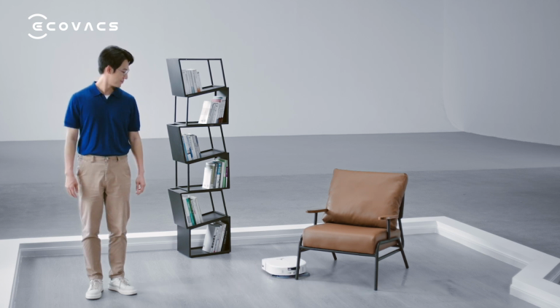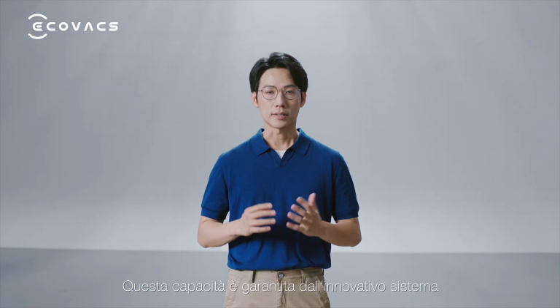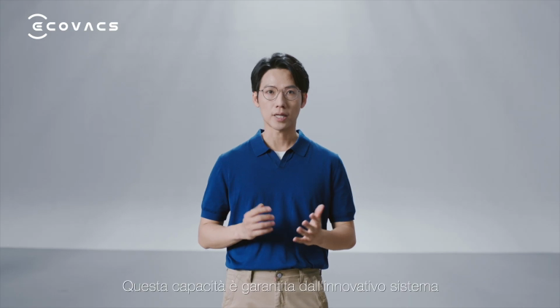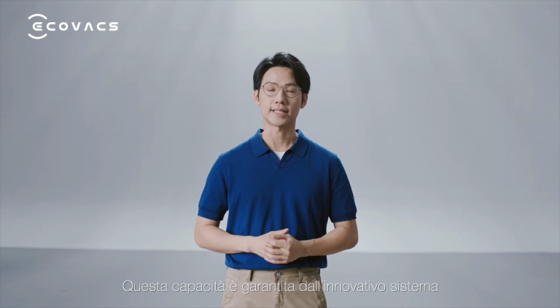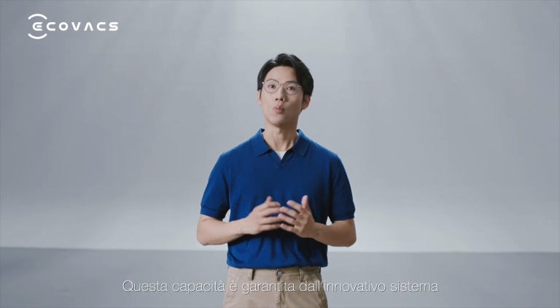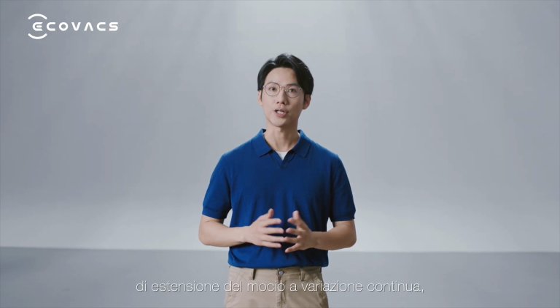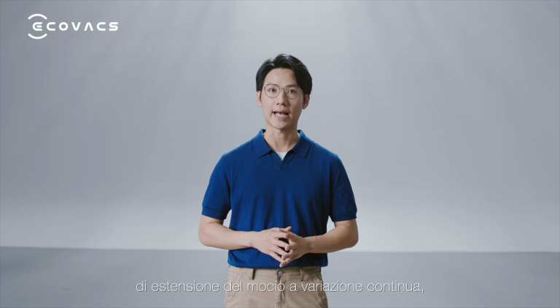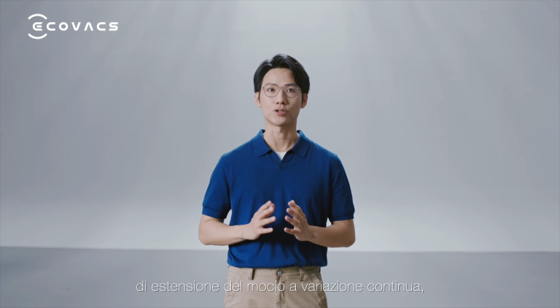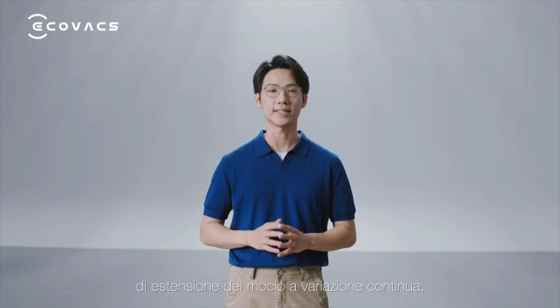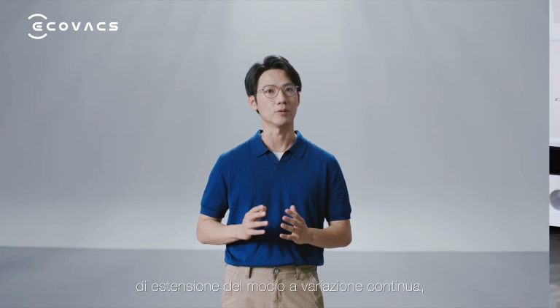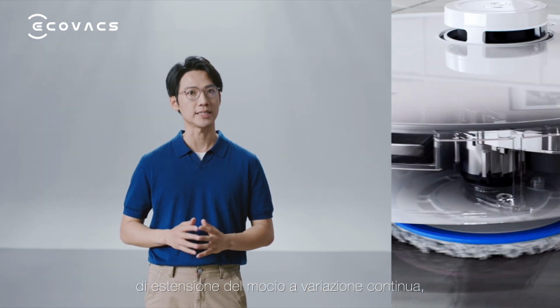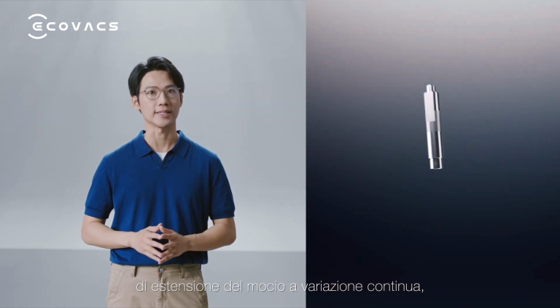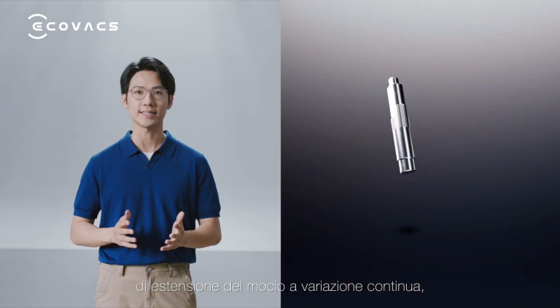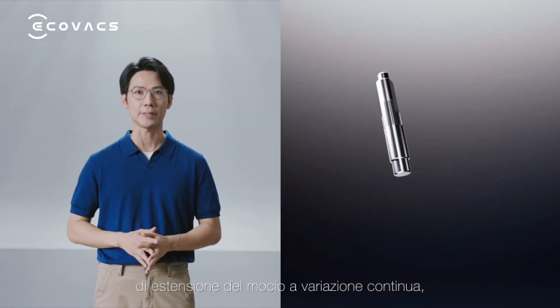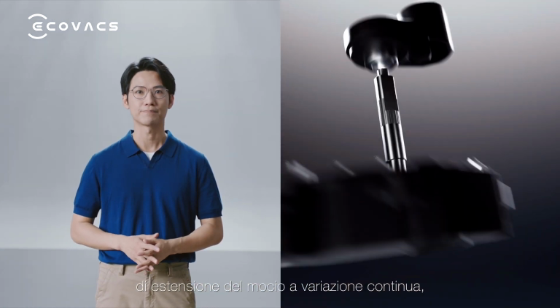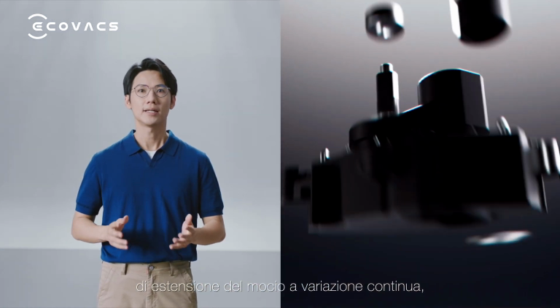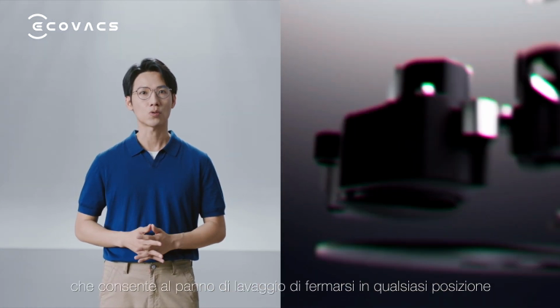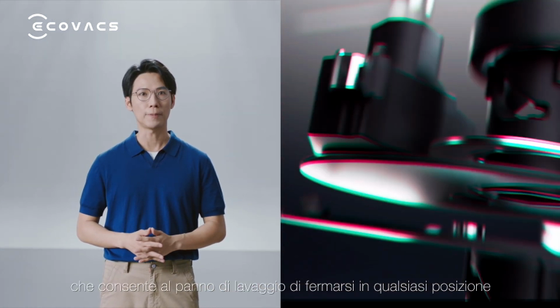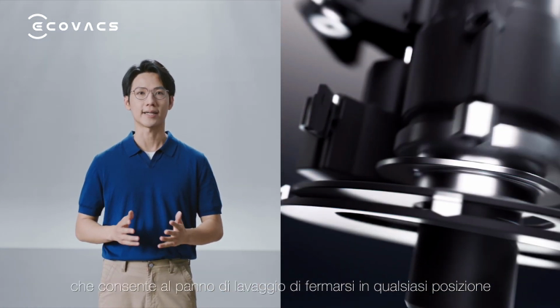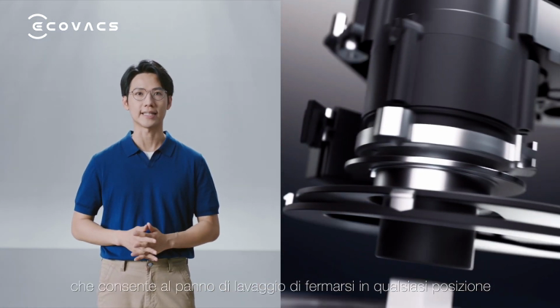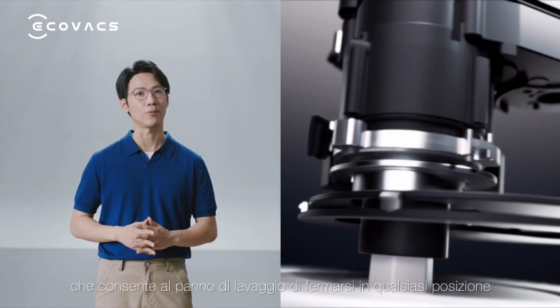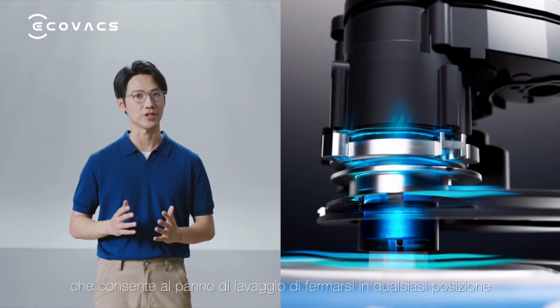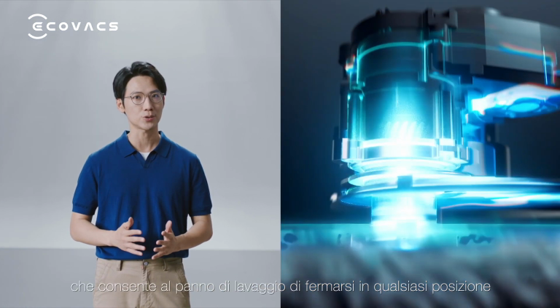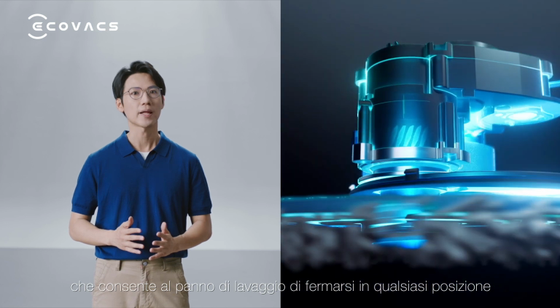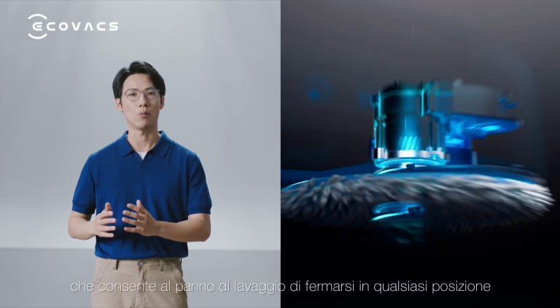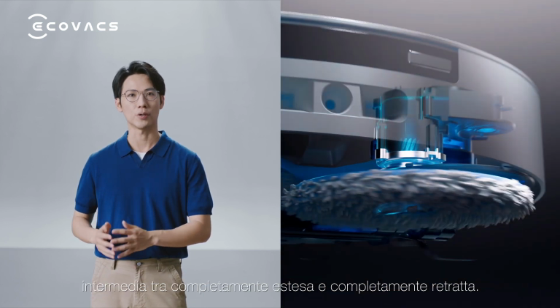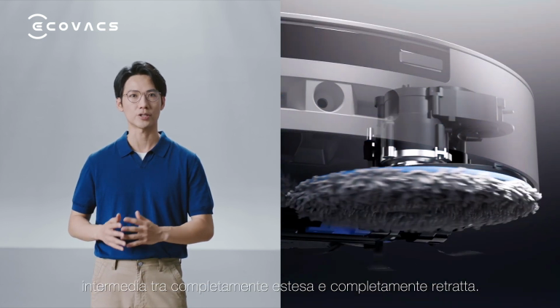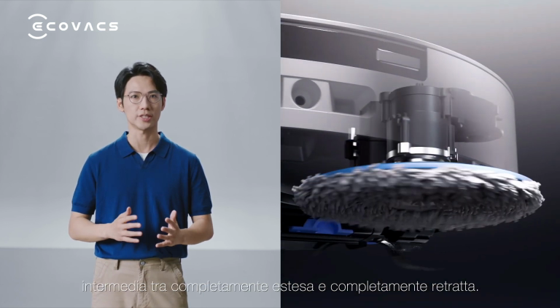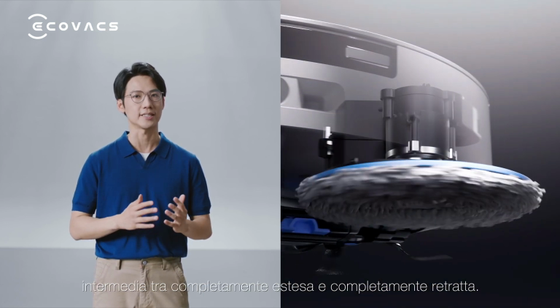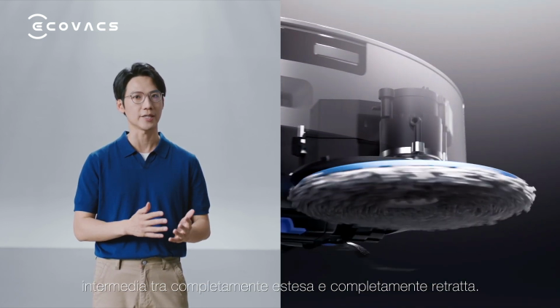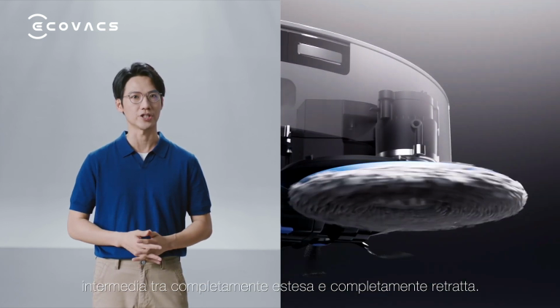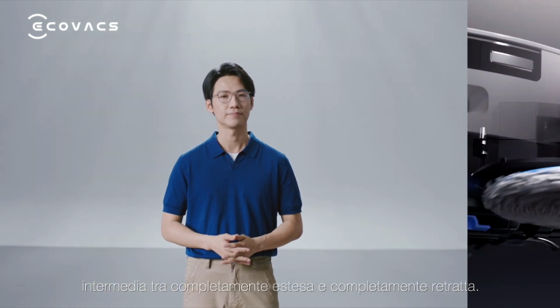This capability is thanks to the innovative continuous variable mop extender, allowing the mopping pad to stop at any position between fully extended and fully retracted.